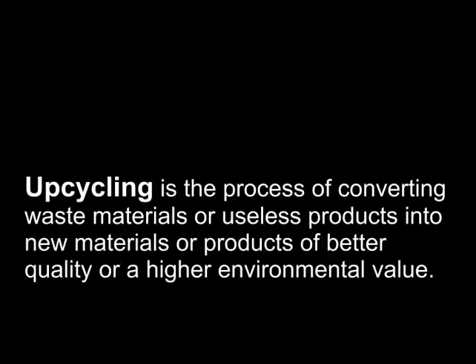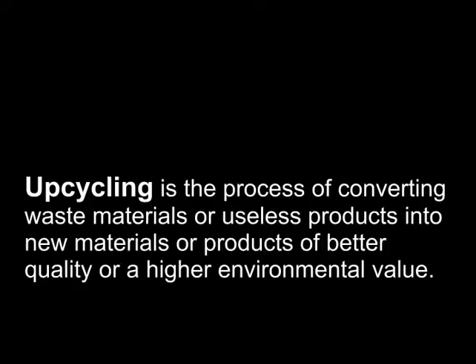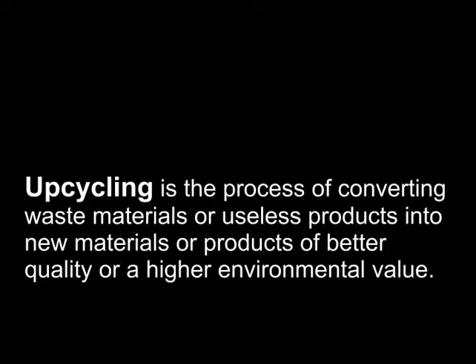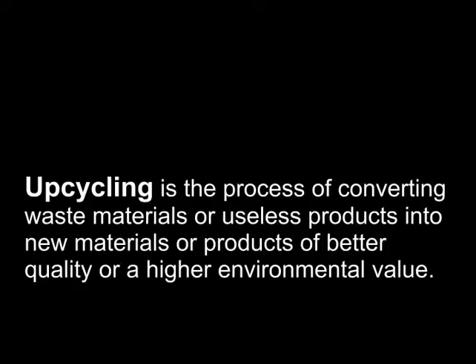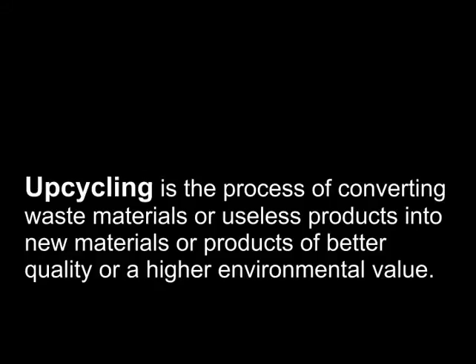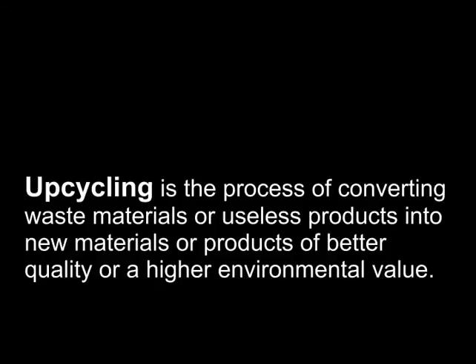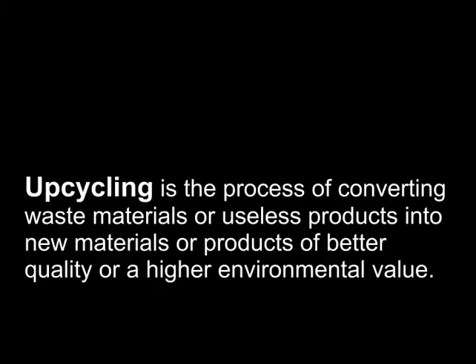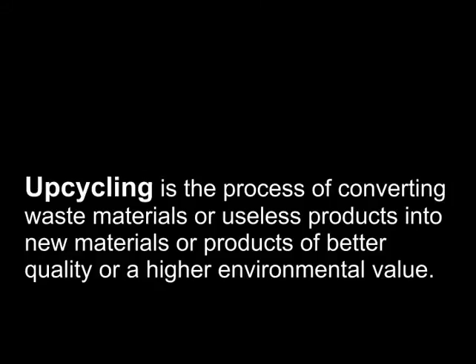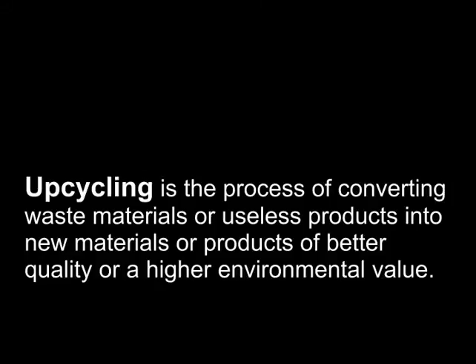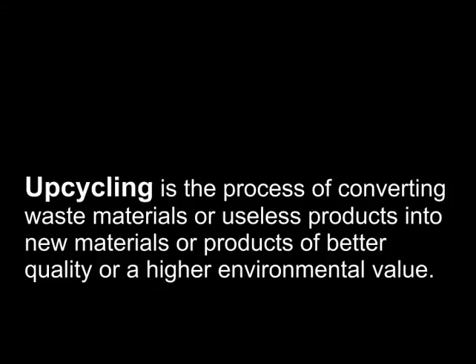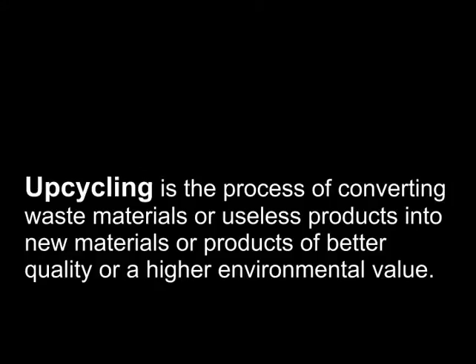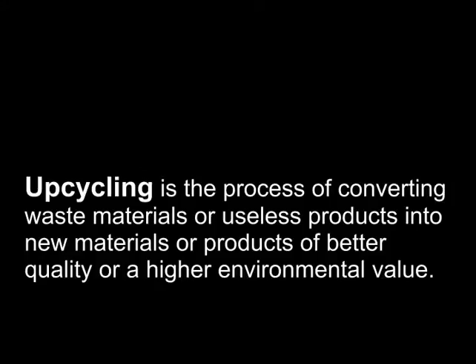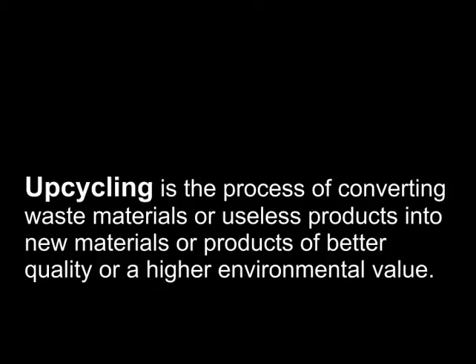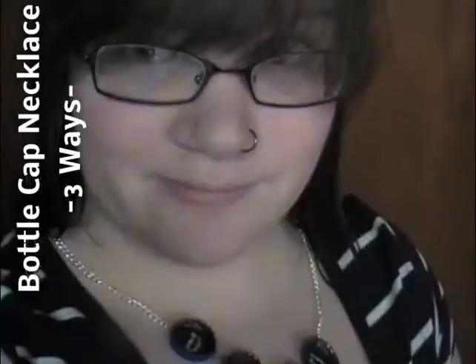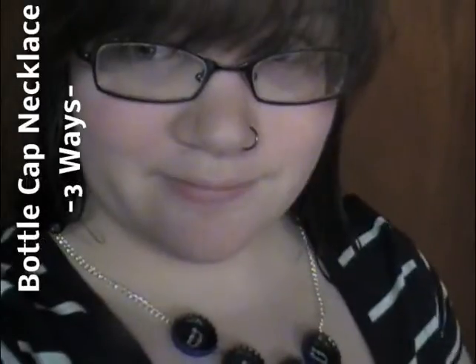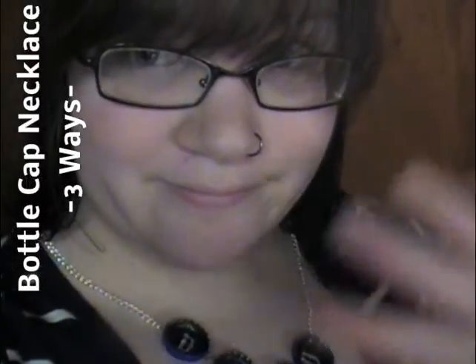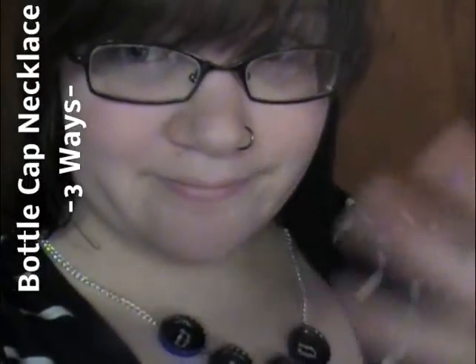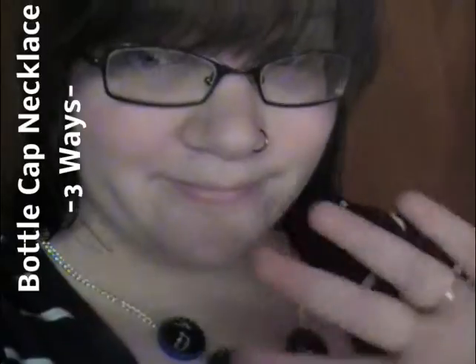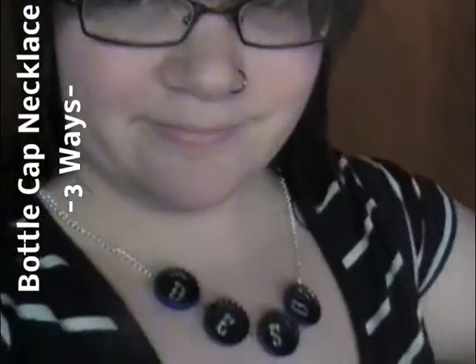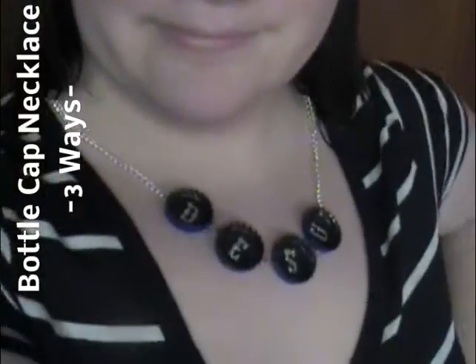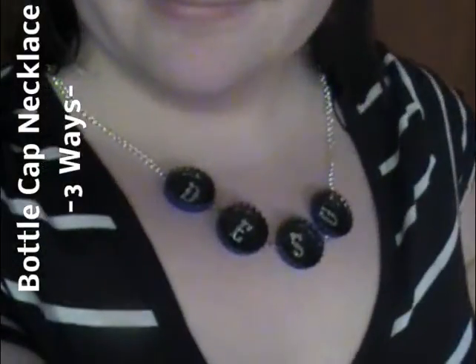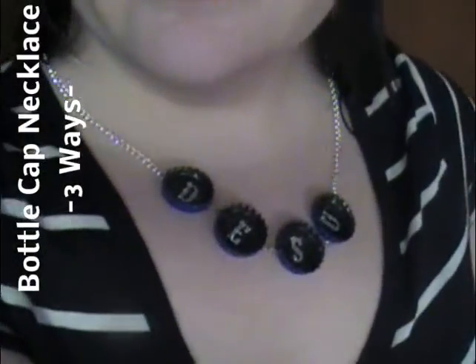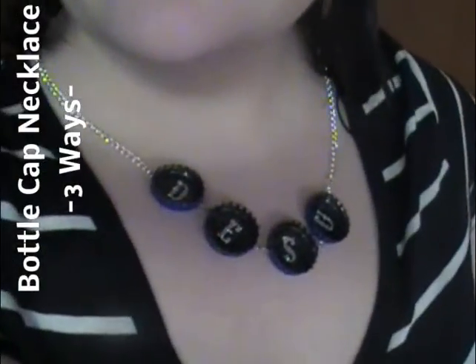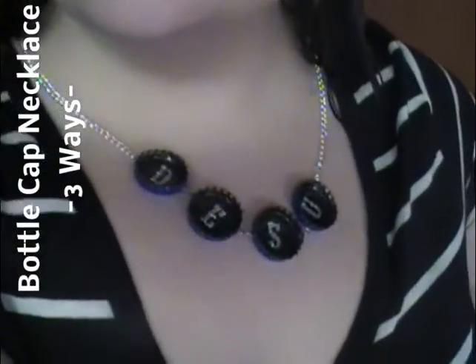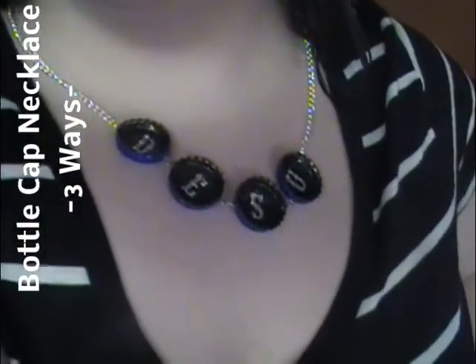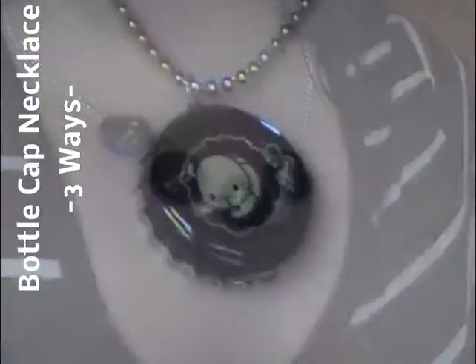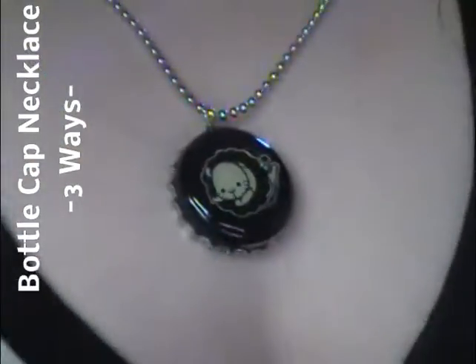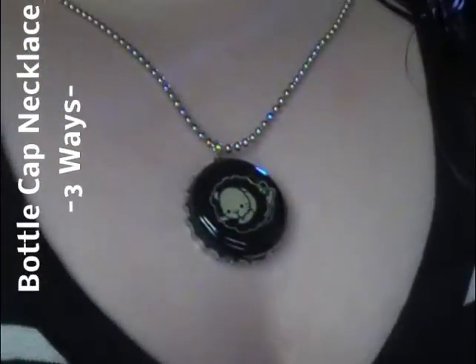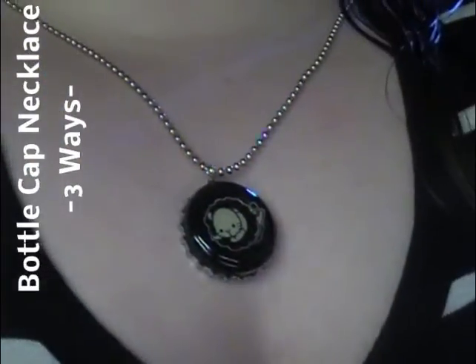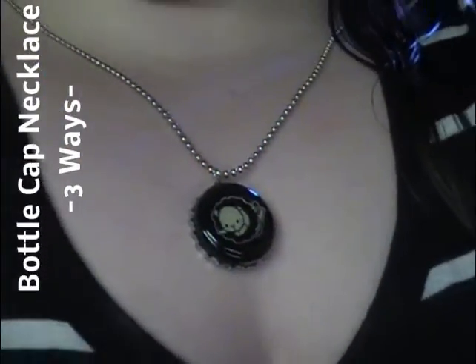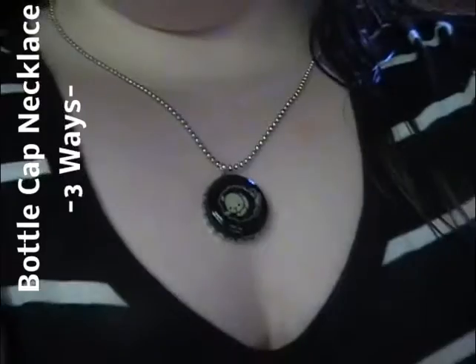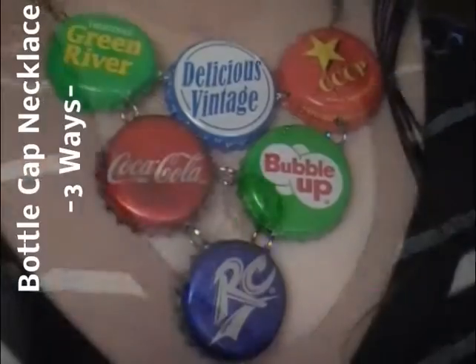Upcycling is the process of converting waste material into something that has a new and better value to it. Today I'm going to be showing you how to use bottle caps to make three different types of necklaces.